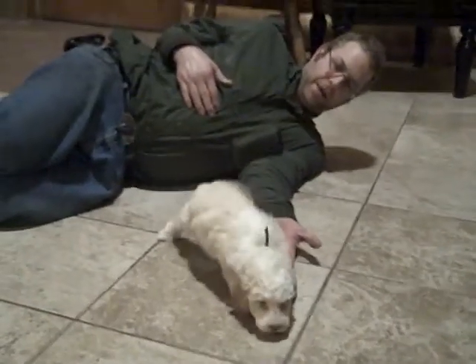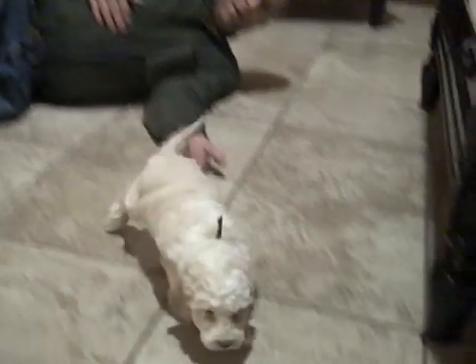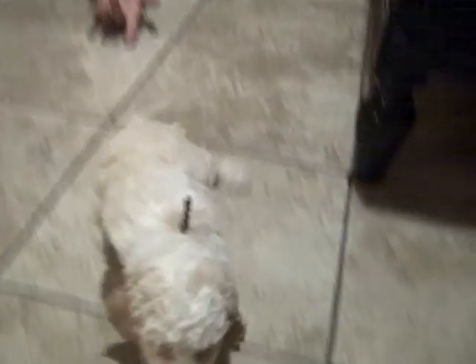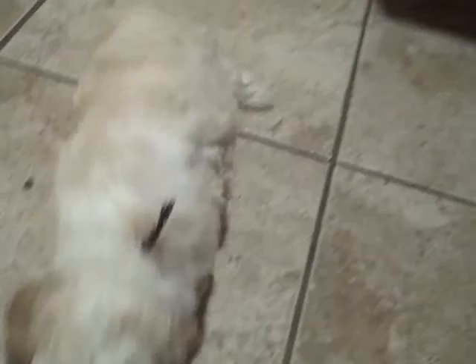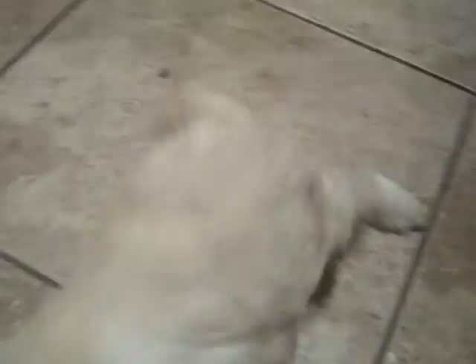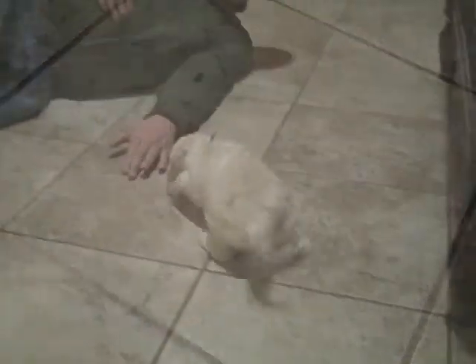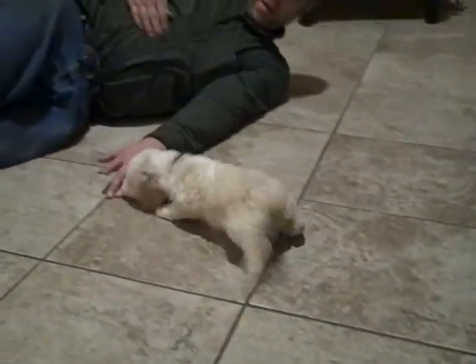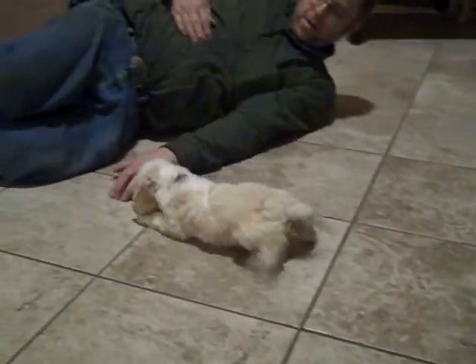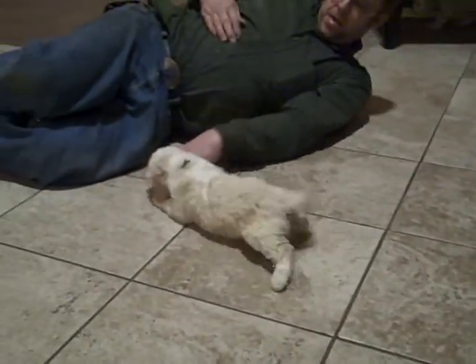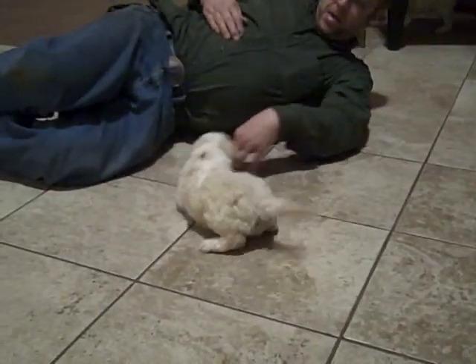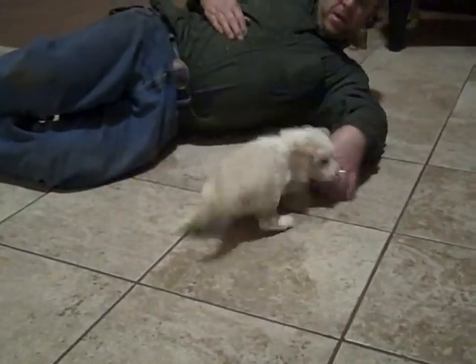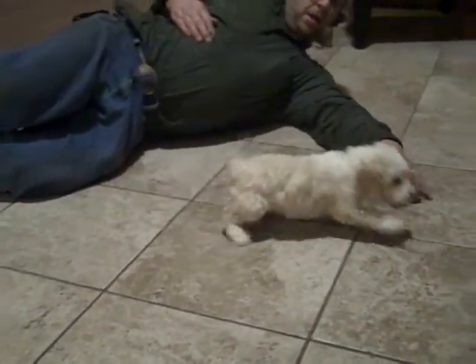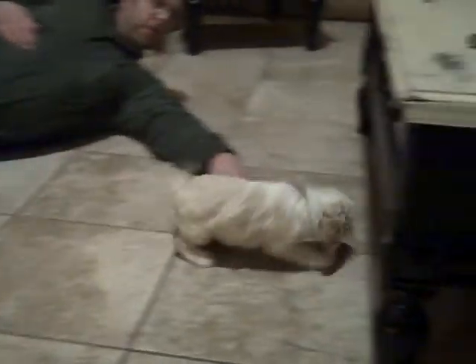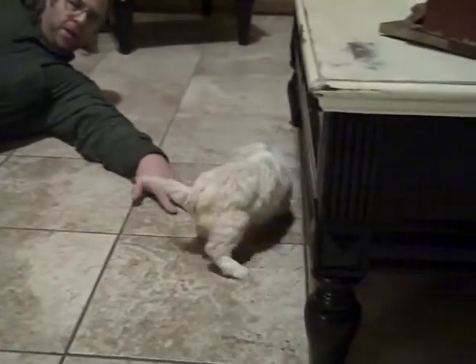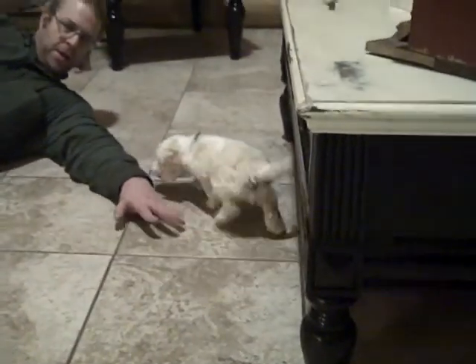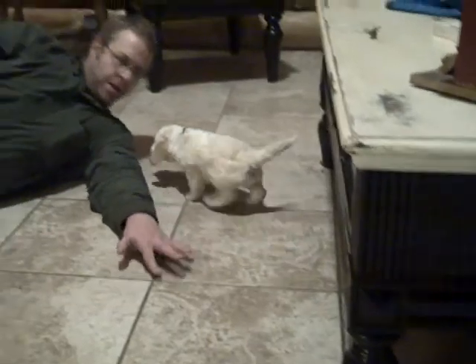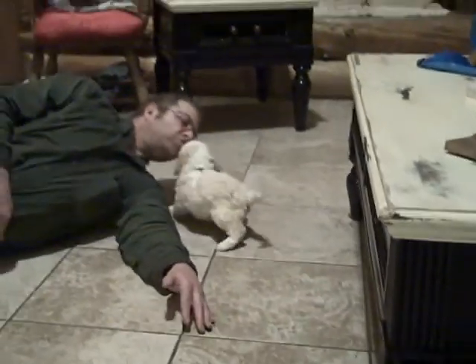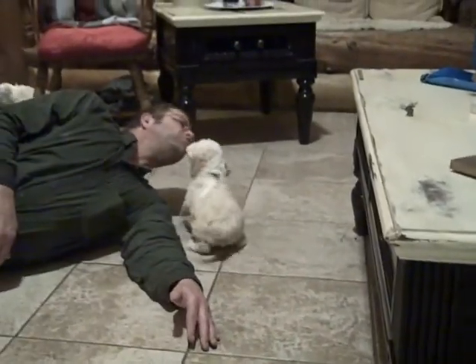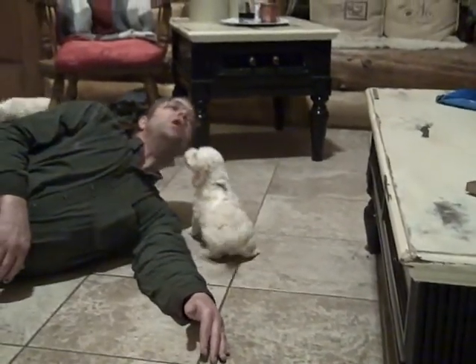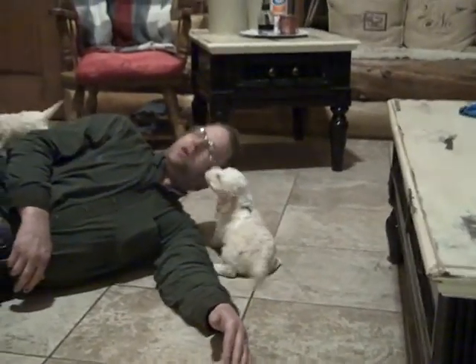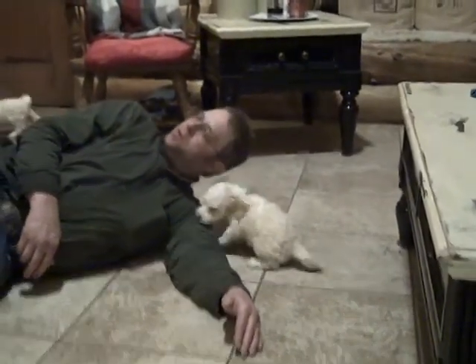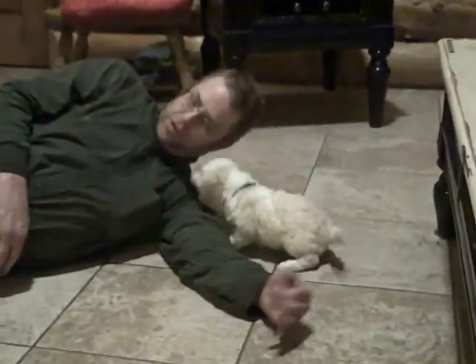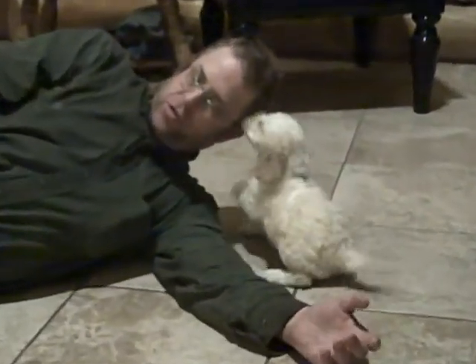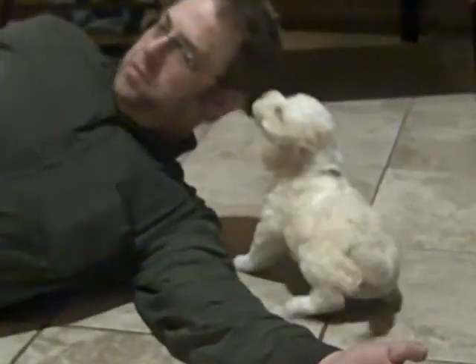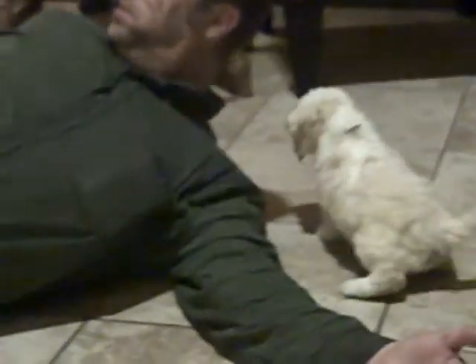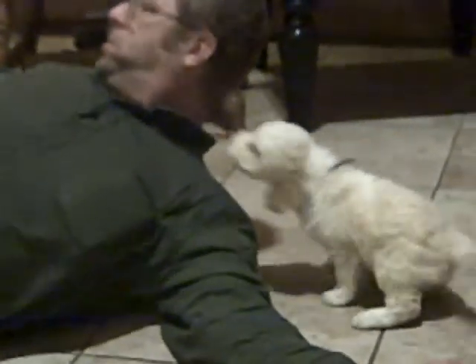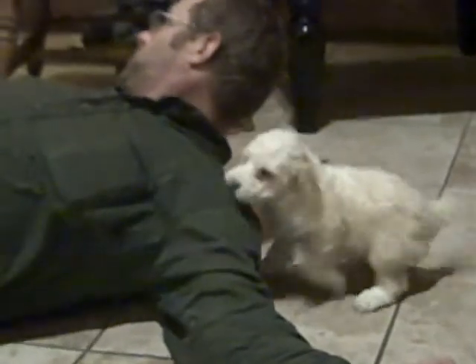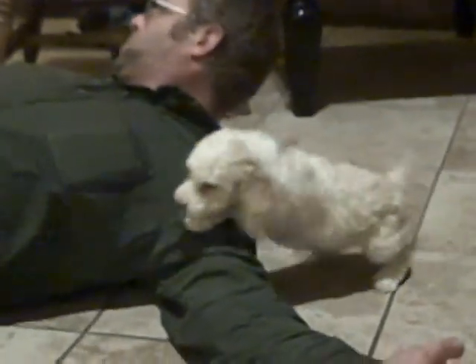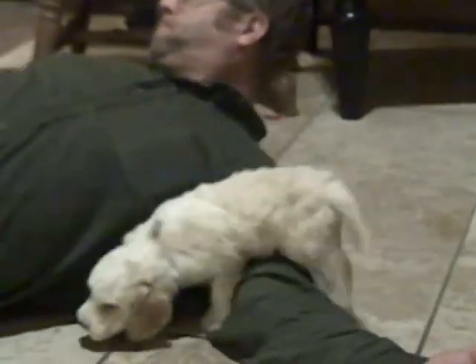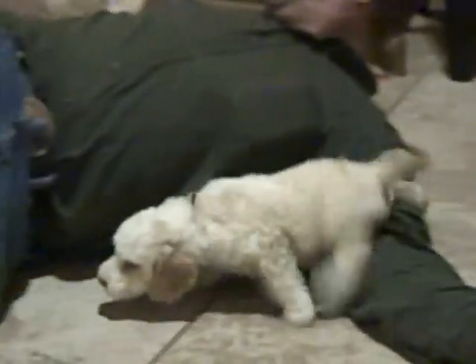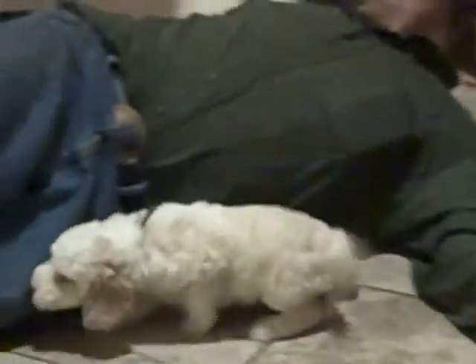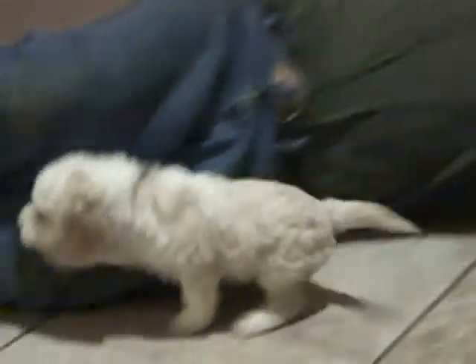Here is Topaz. There he goes. He wants to play. That is Topaz.